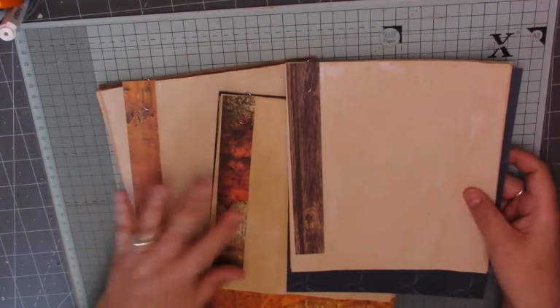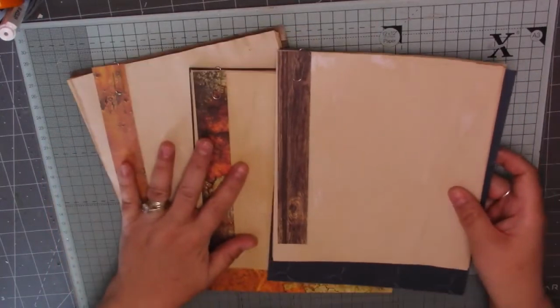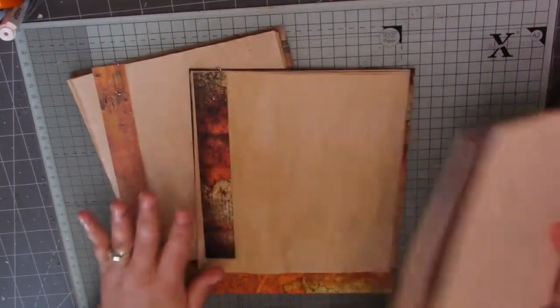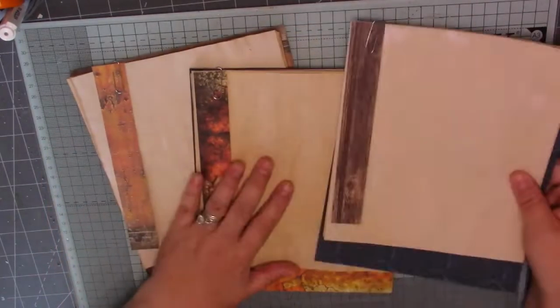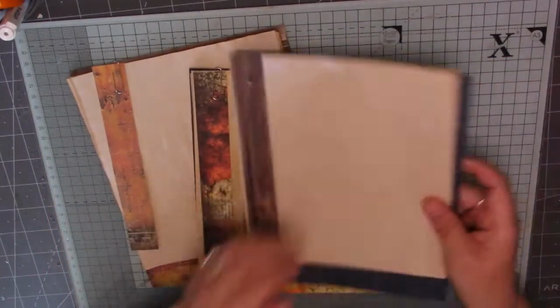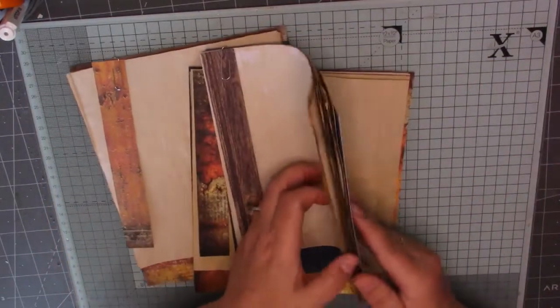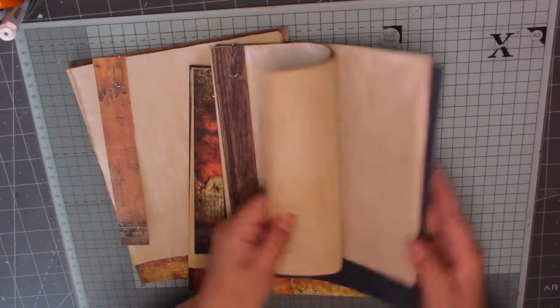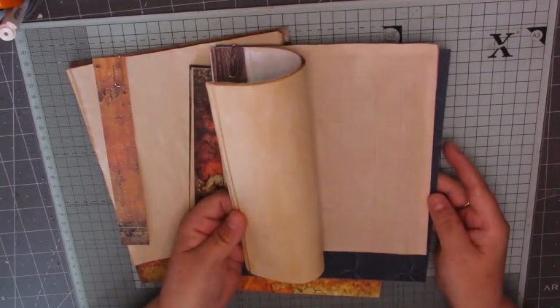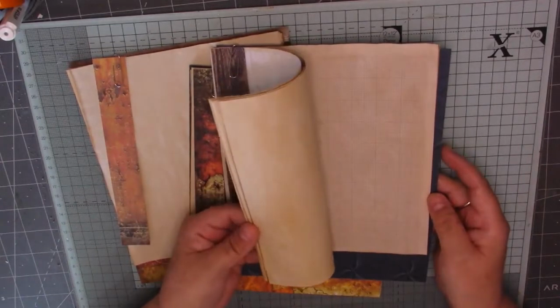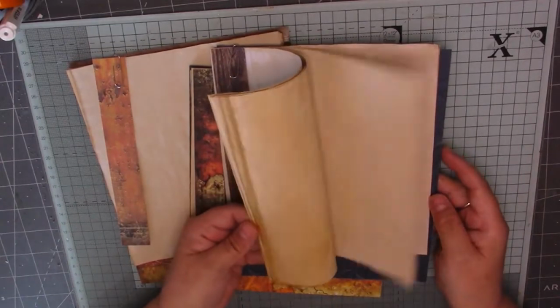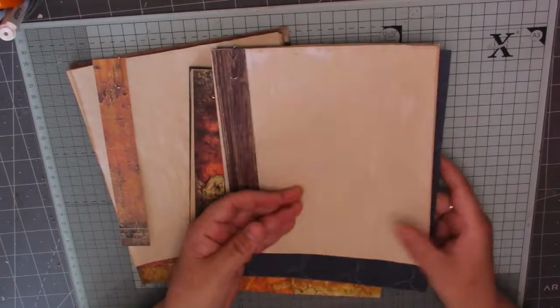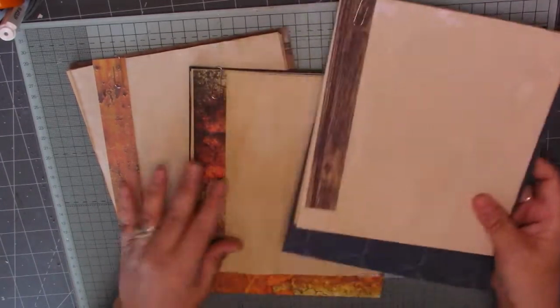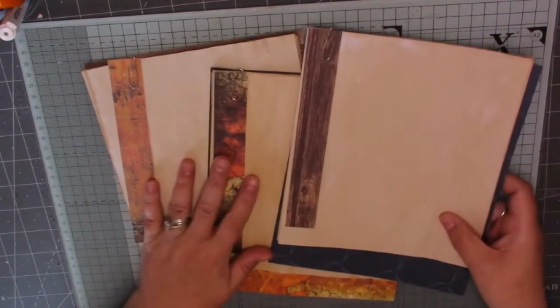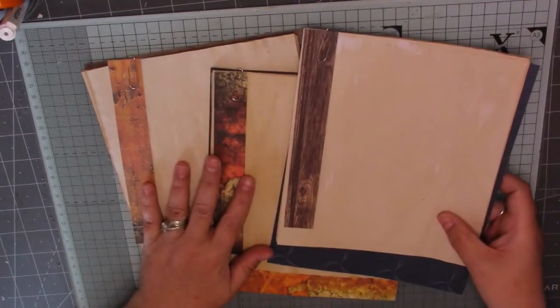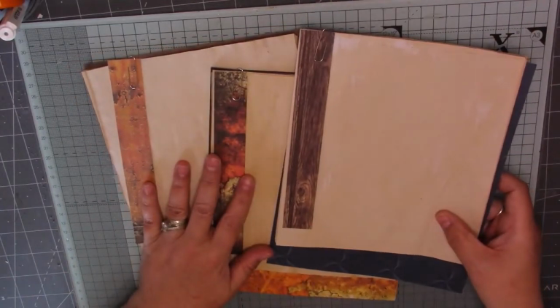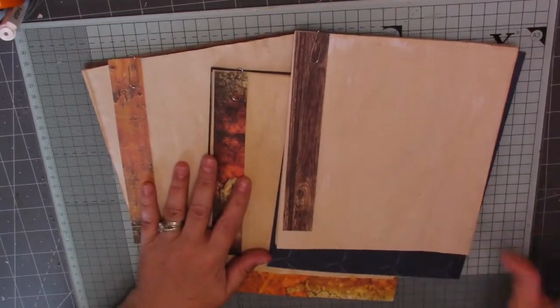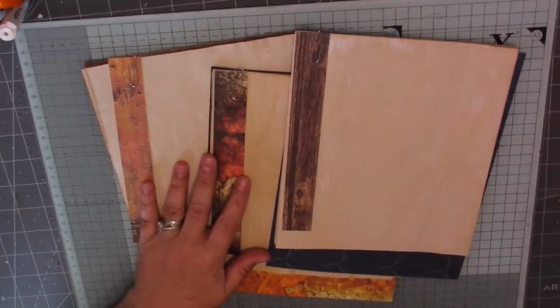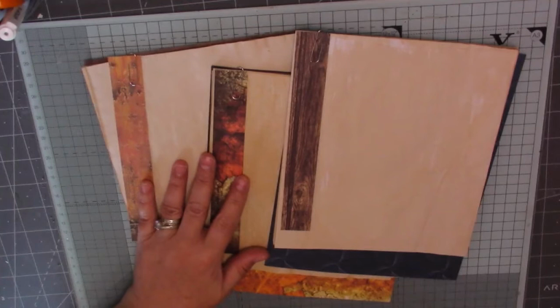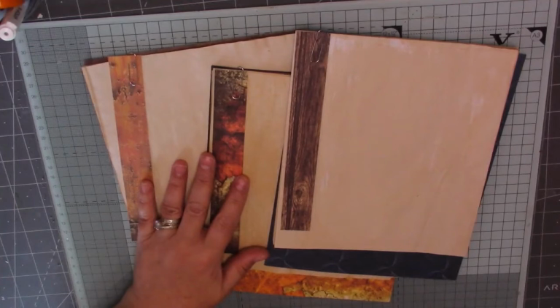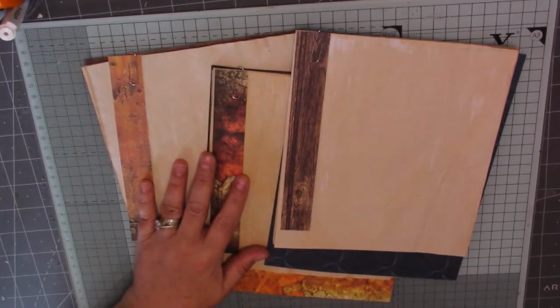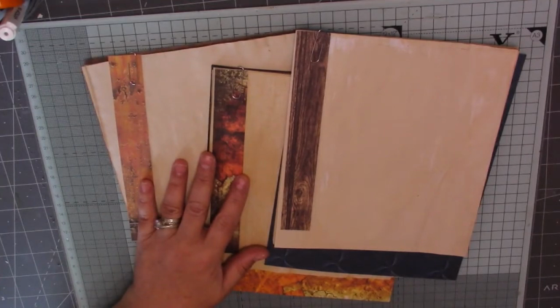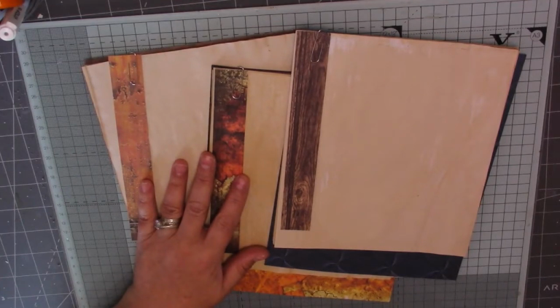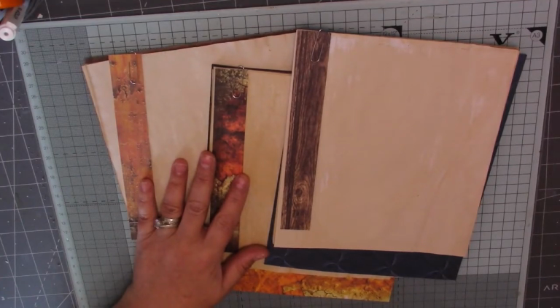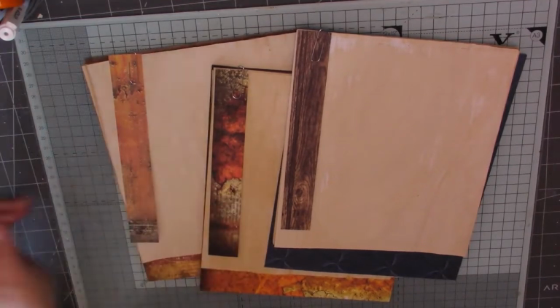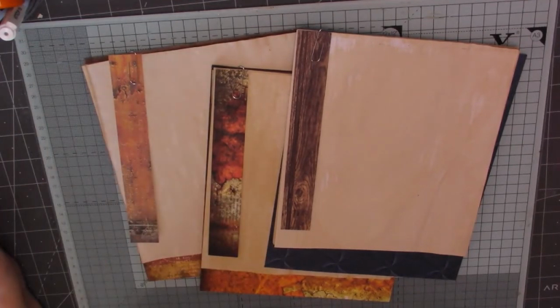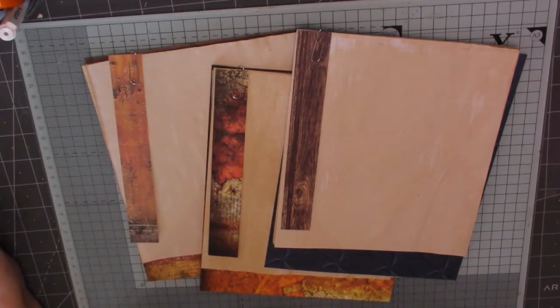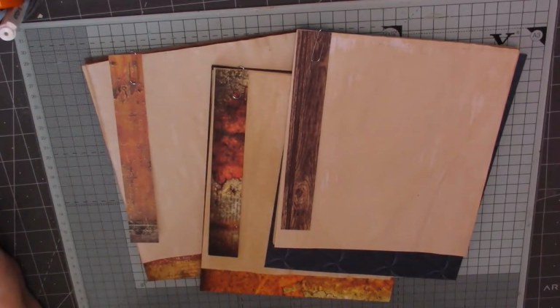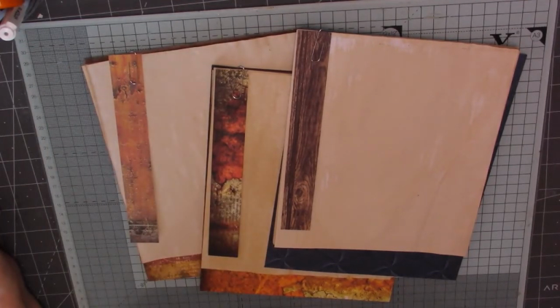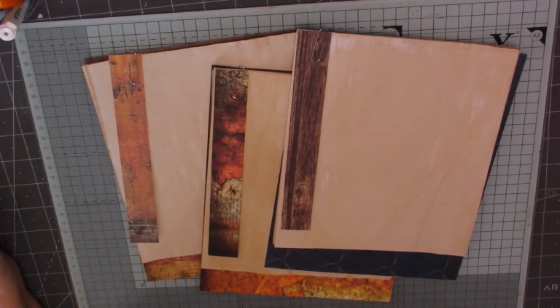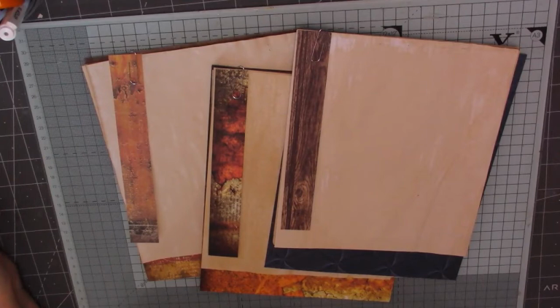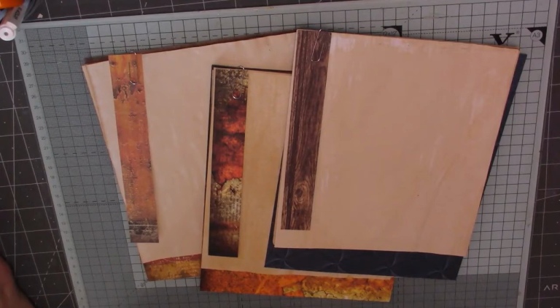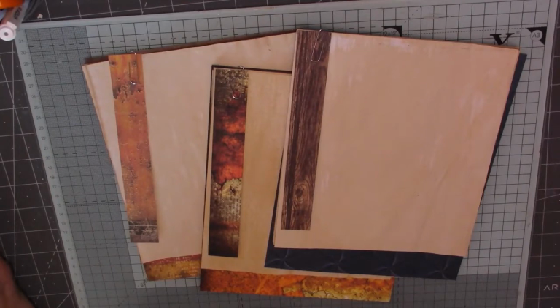I've cut everything off camera because I really didn't think you'd want to sit and watch me cut all these papers. I've got all the measurements here at the side of me. I will try and remember to put them in the description box so you can go back and have a look if you like.